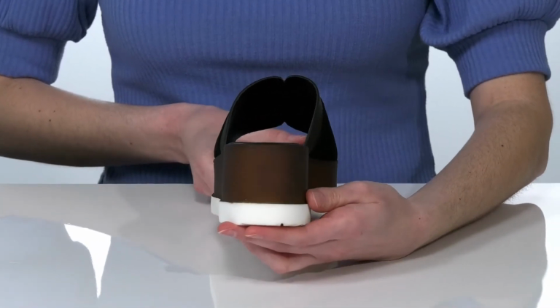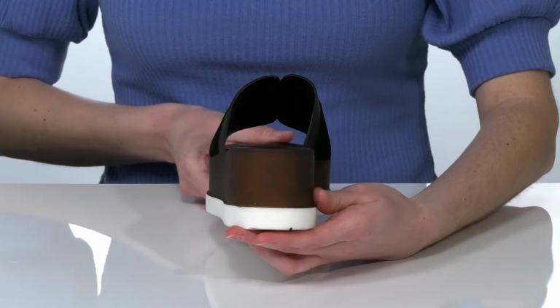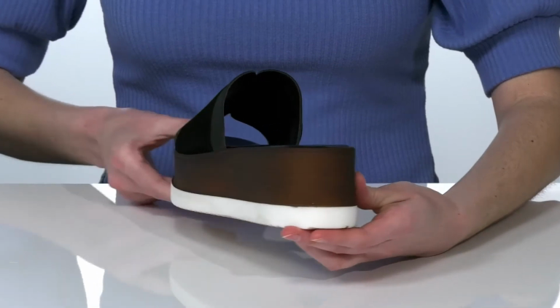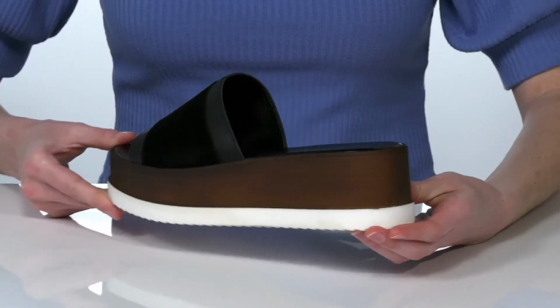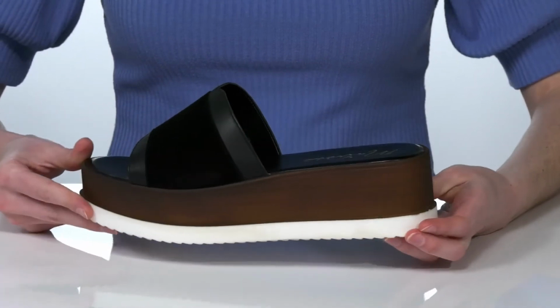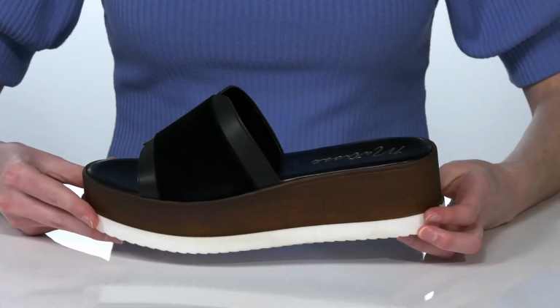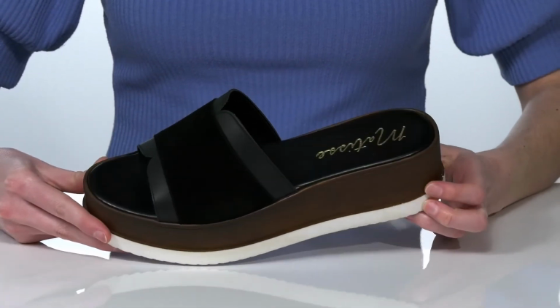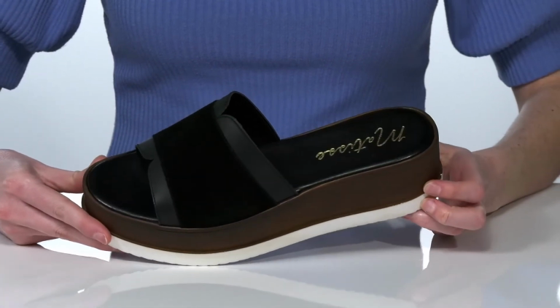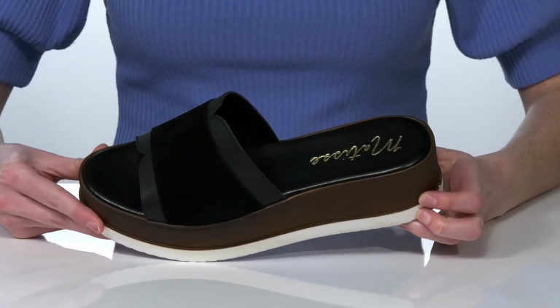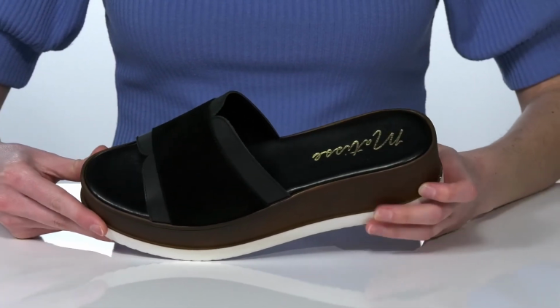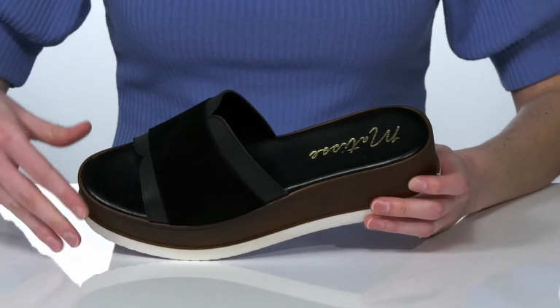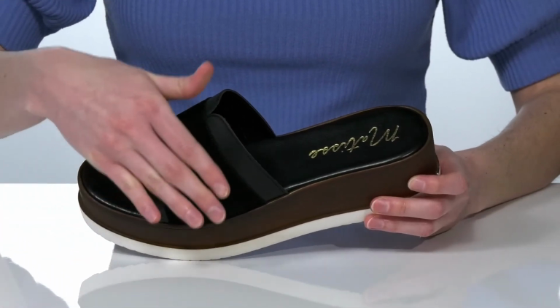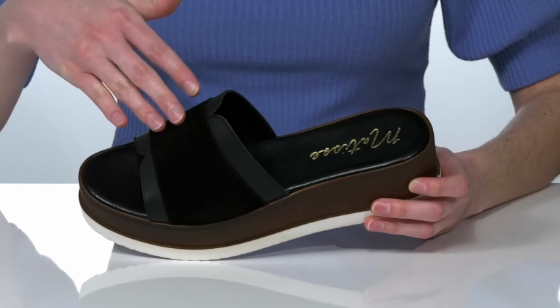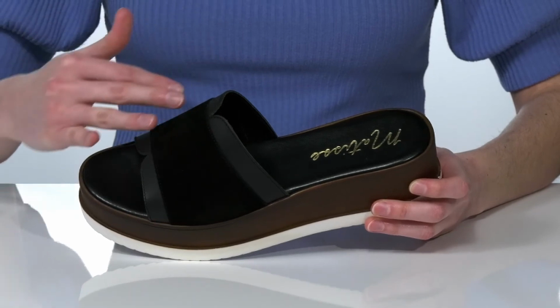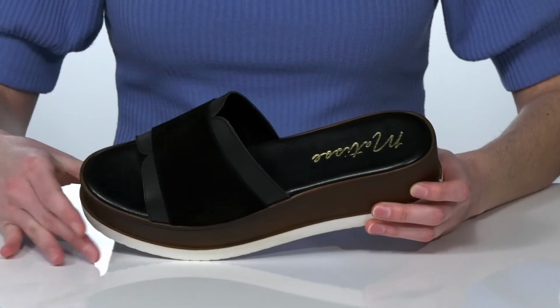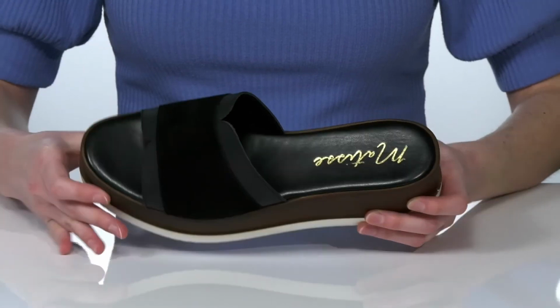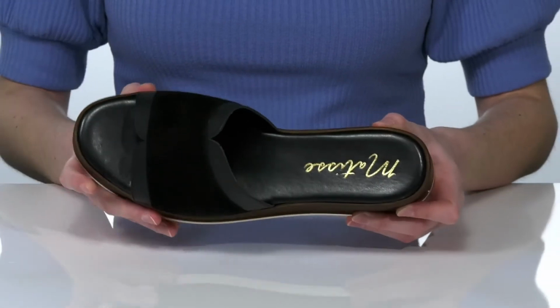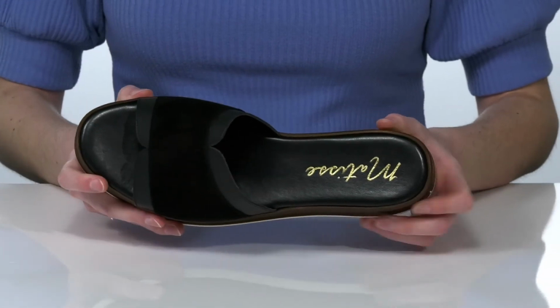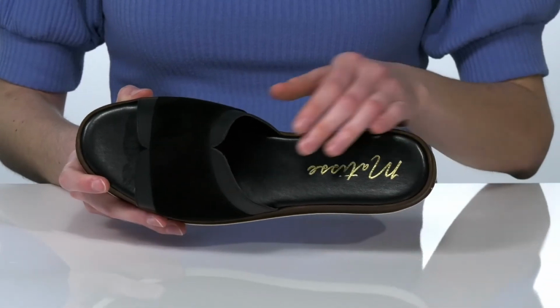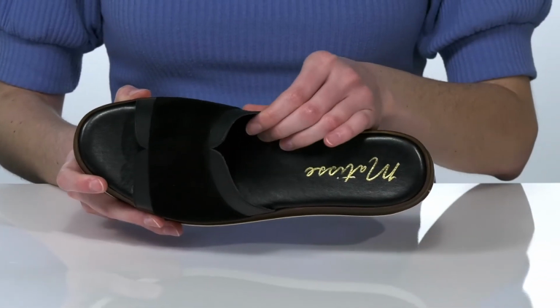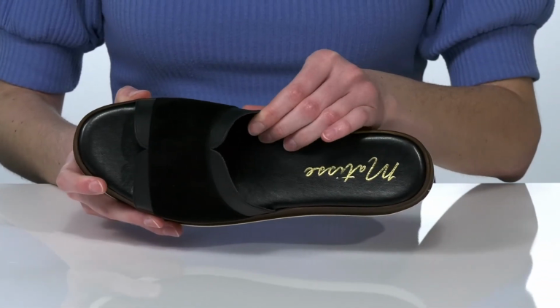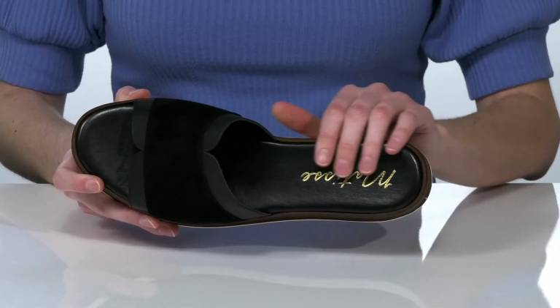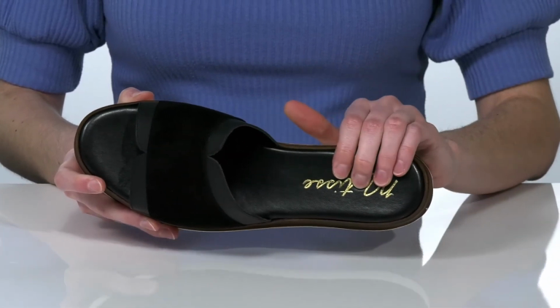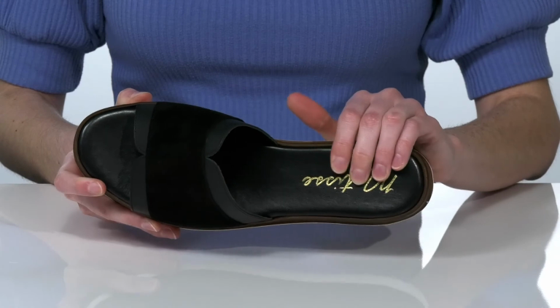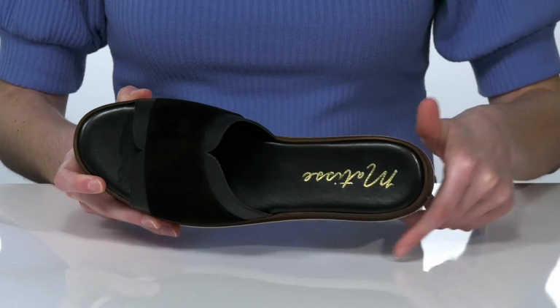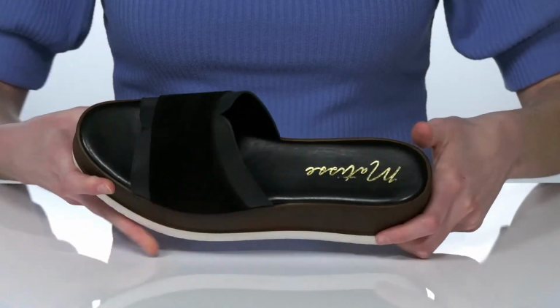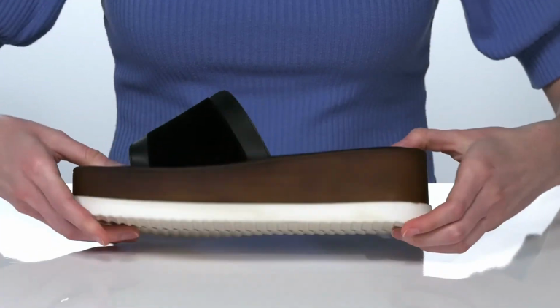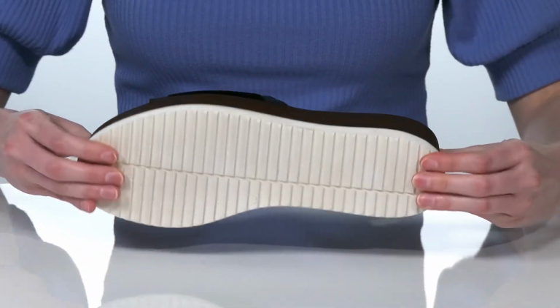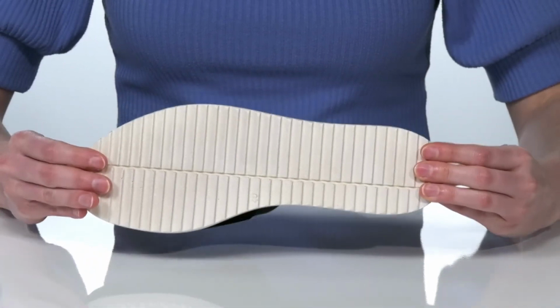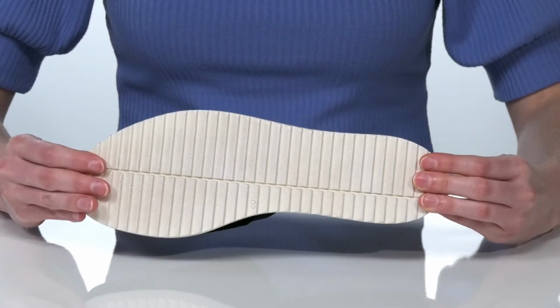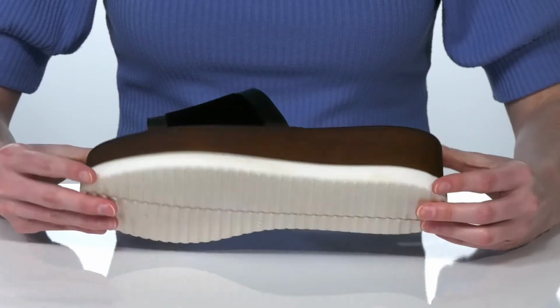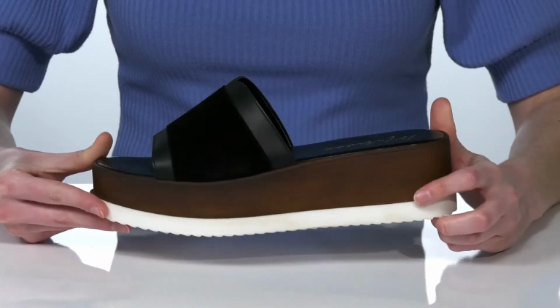The heel is just over two inches tall at the back, and they have a mixed finish leather upper with a soft suede panel on the vamp. Inside there's a smooth lining and a padded footbed, and it's all on top of a lightly textured outsole.